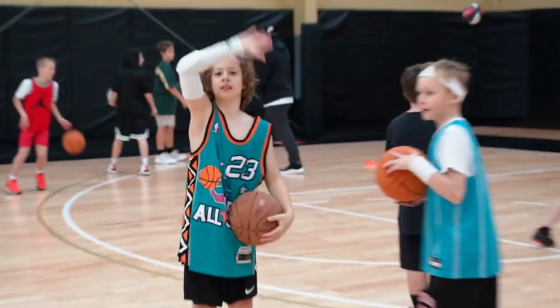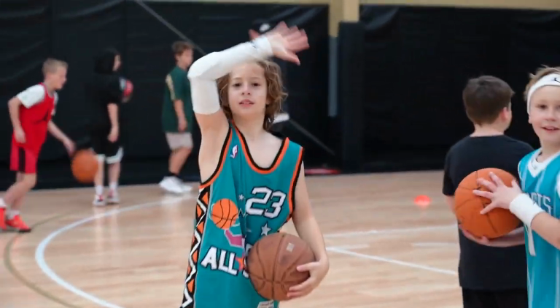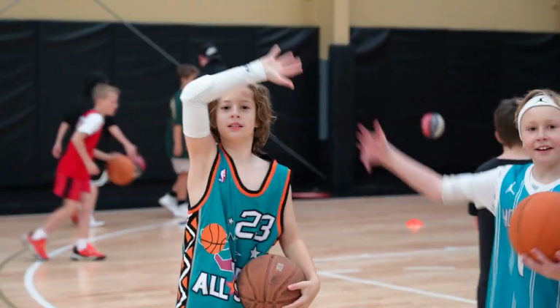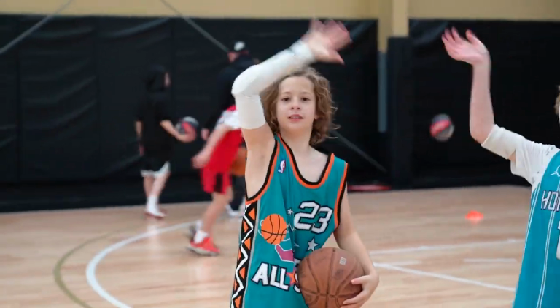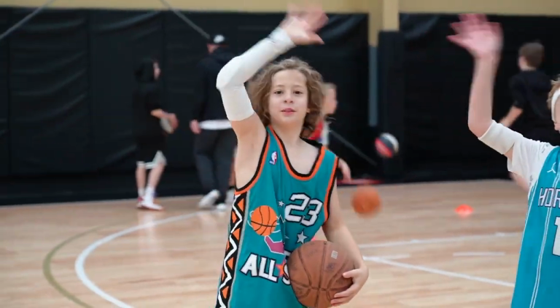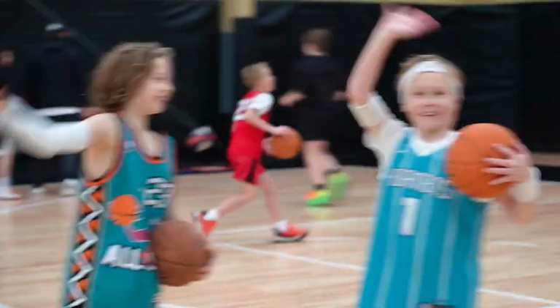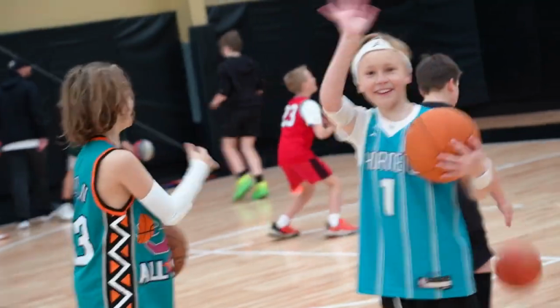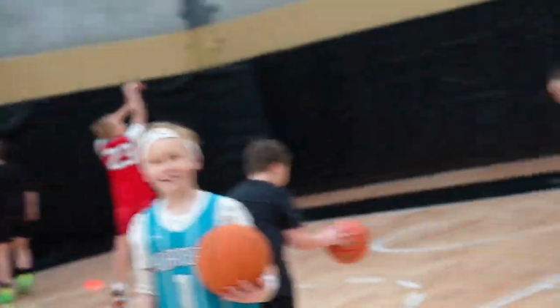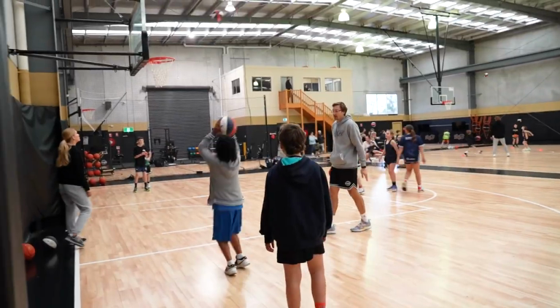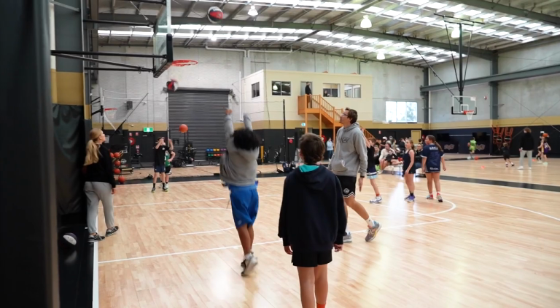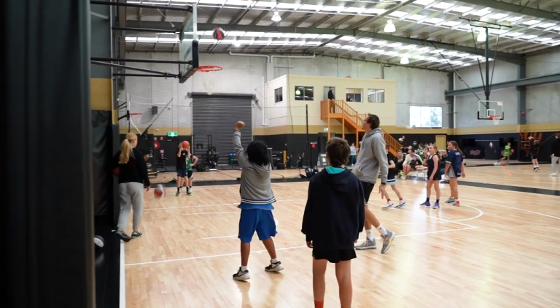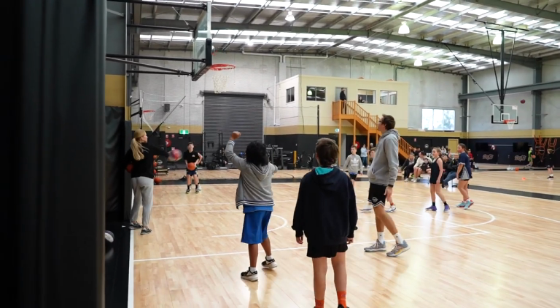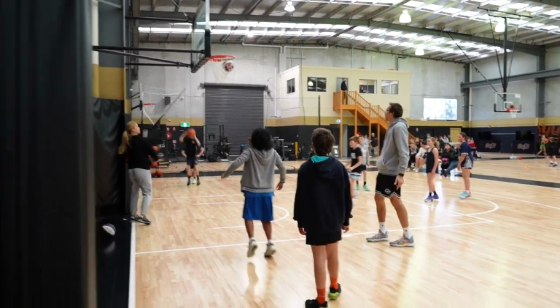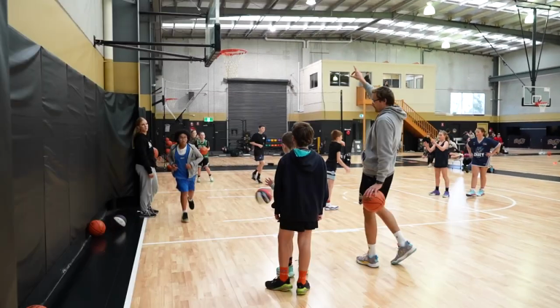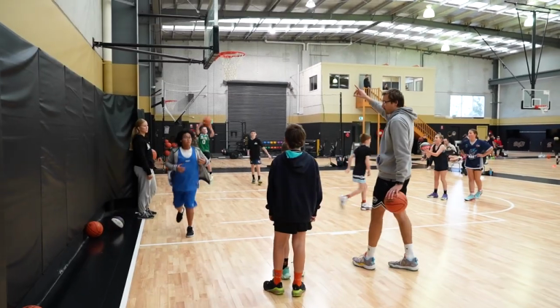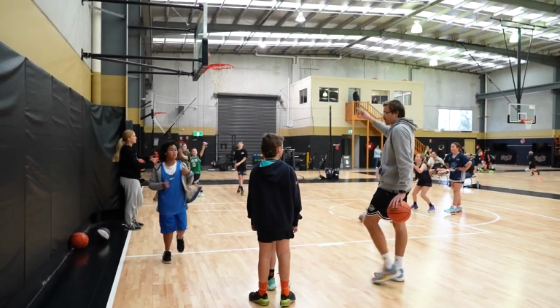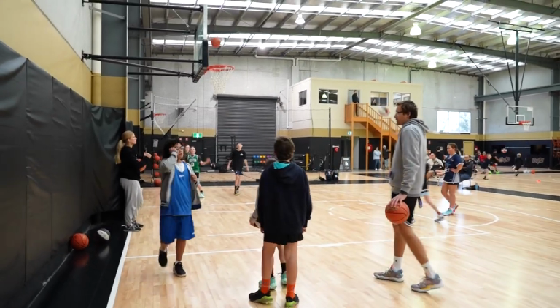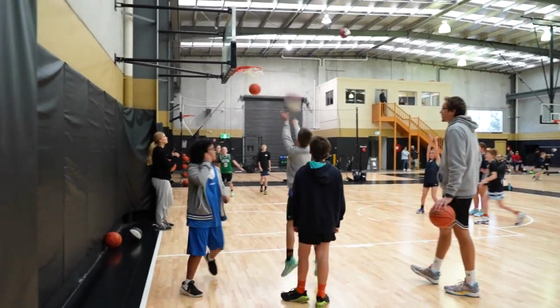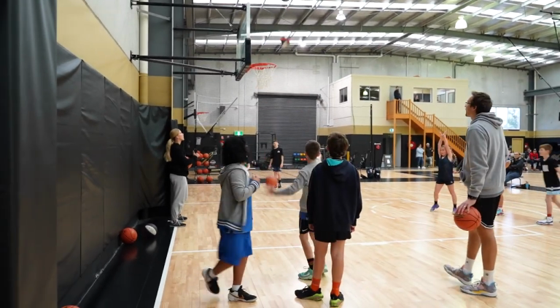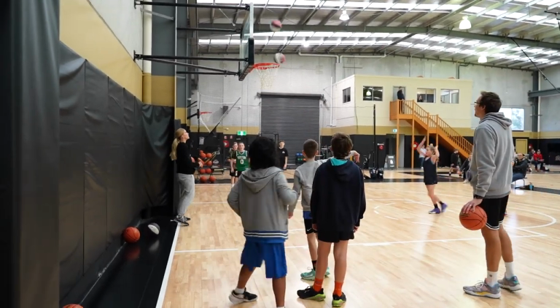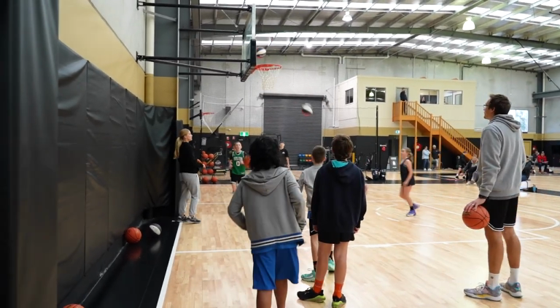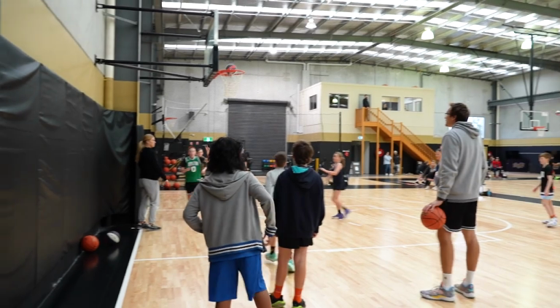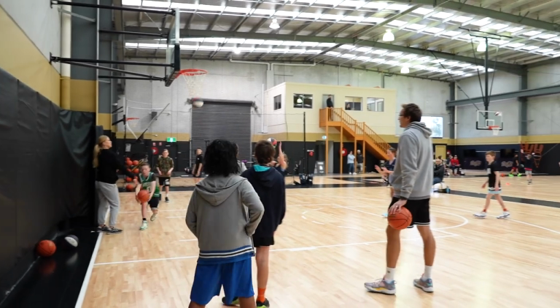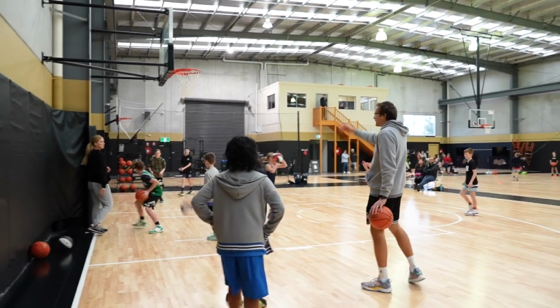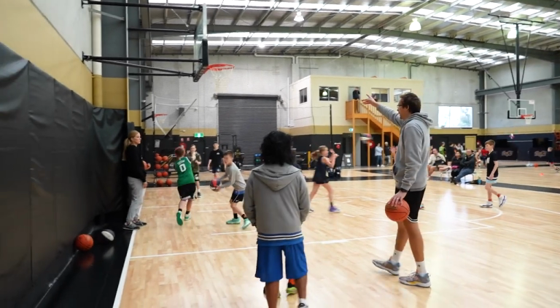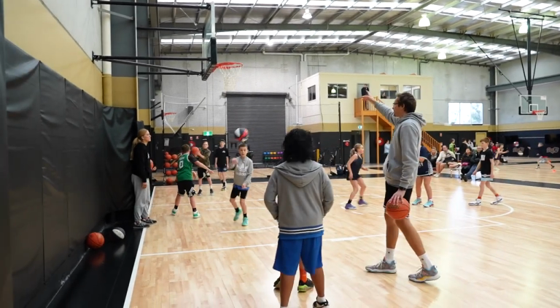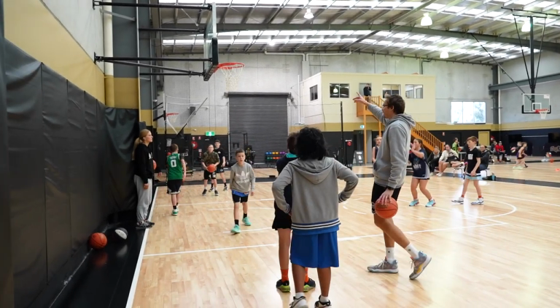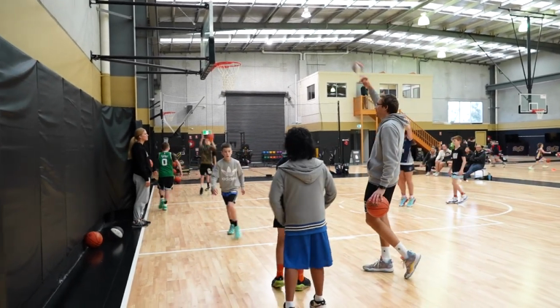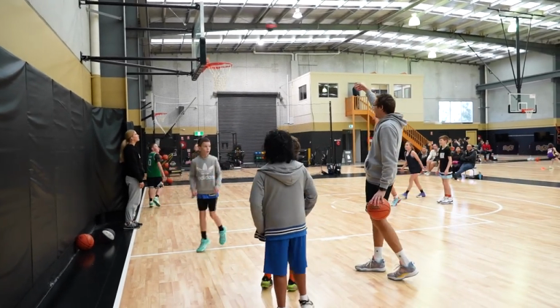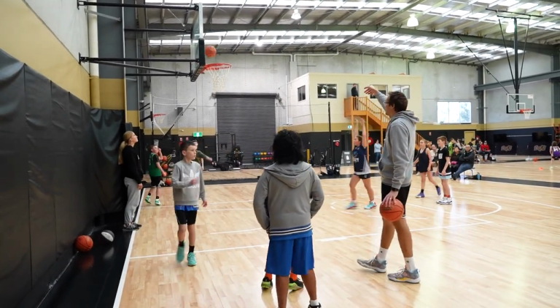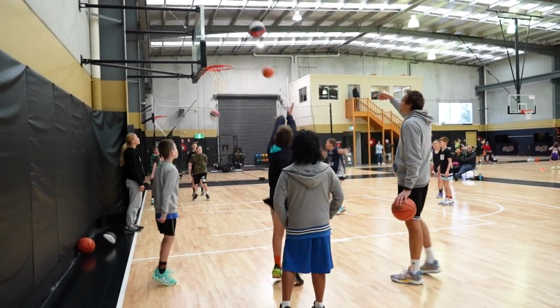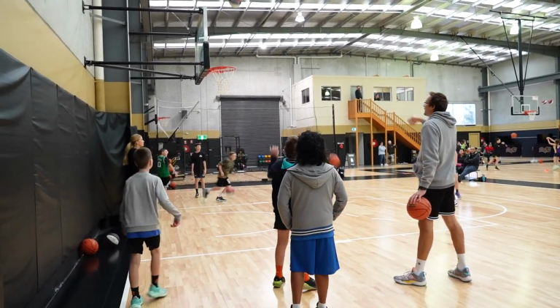We just worked on our form shooting — we're going to stick with that. Use our legs. The higher the ball goes, the more chance it's got to go in. See, even that one — it was missing, but you got a bit more arc and it drops in.